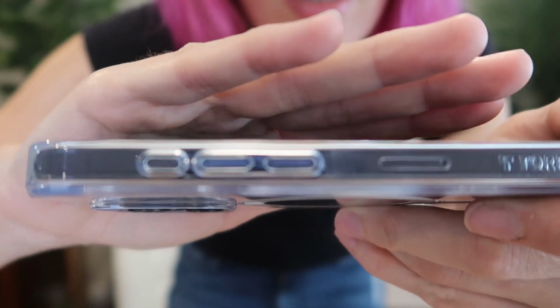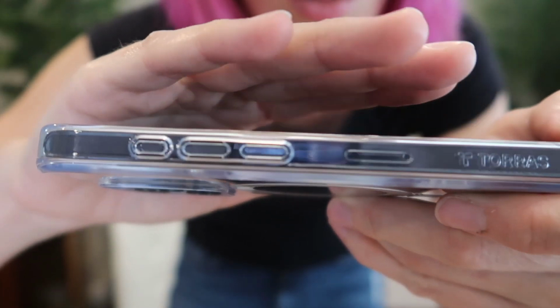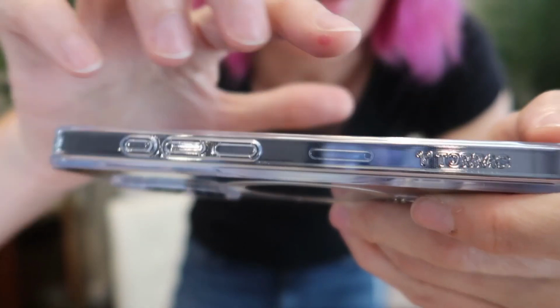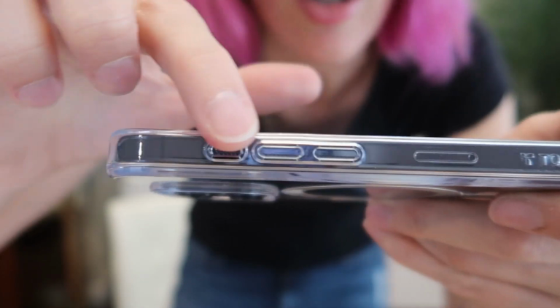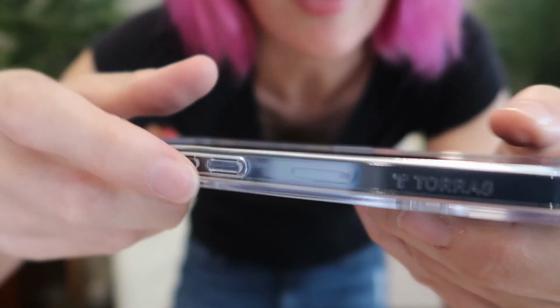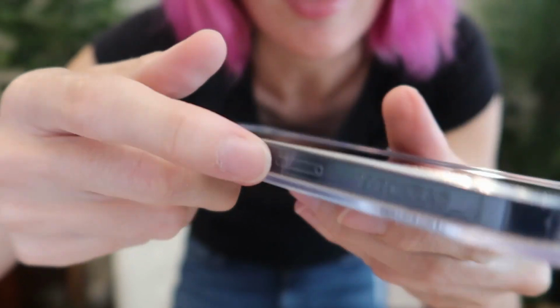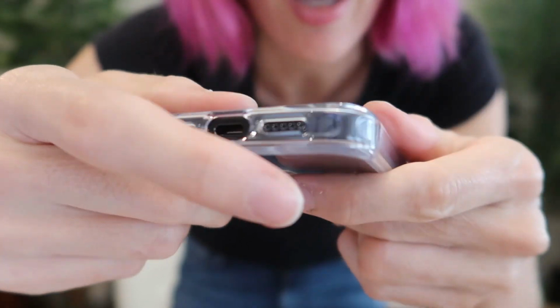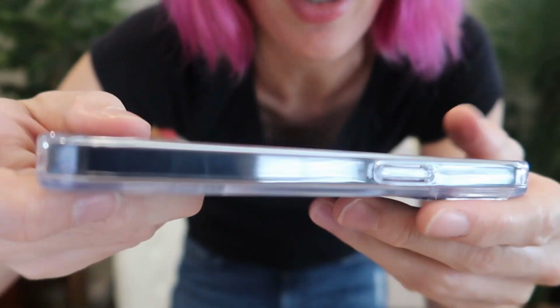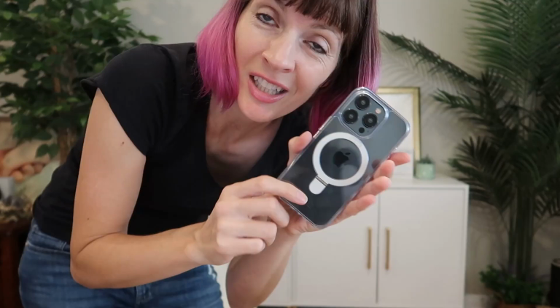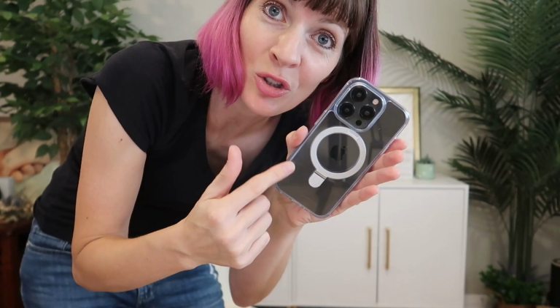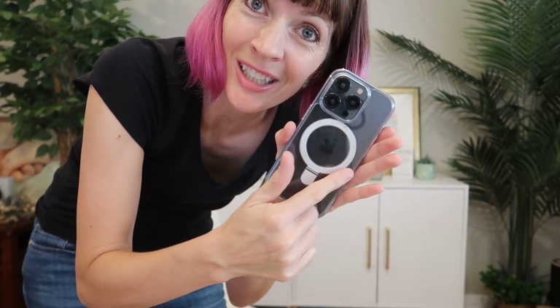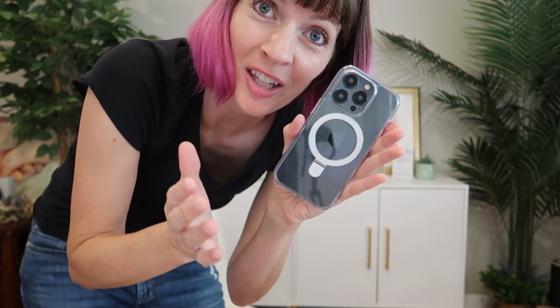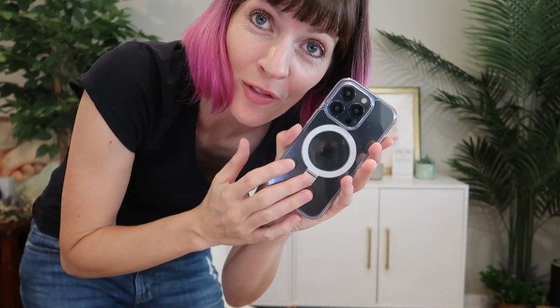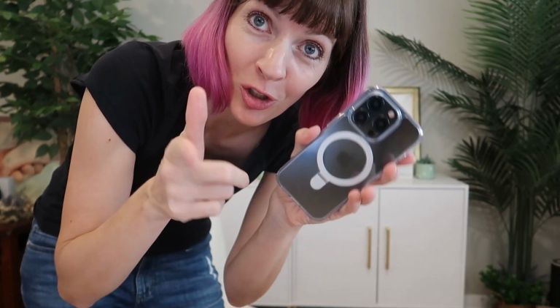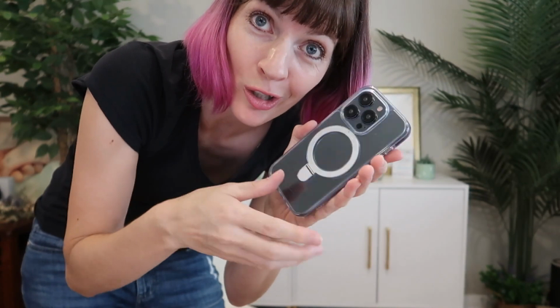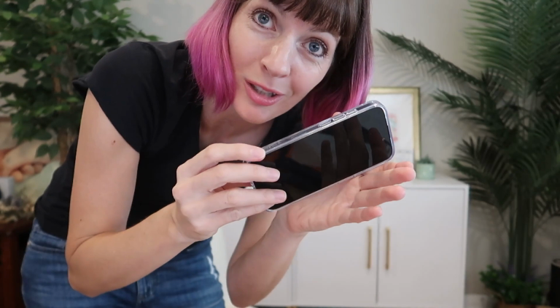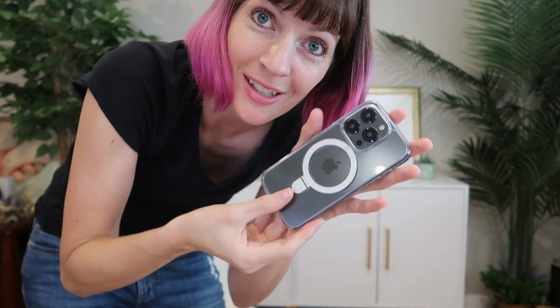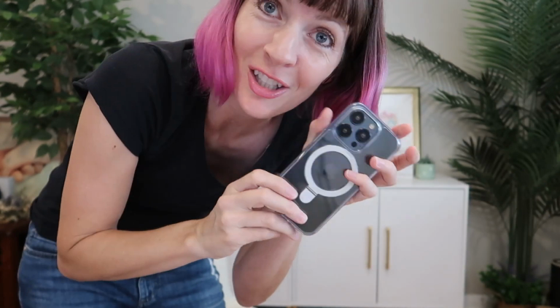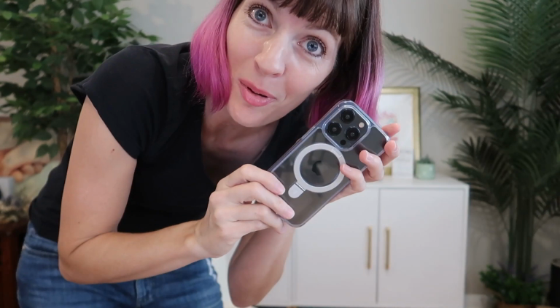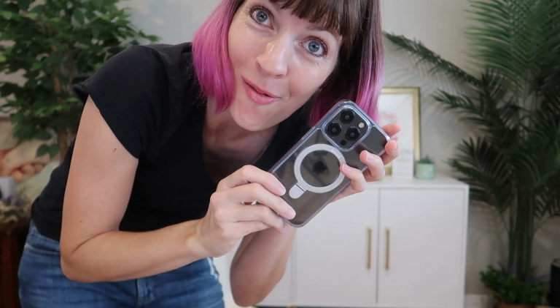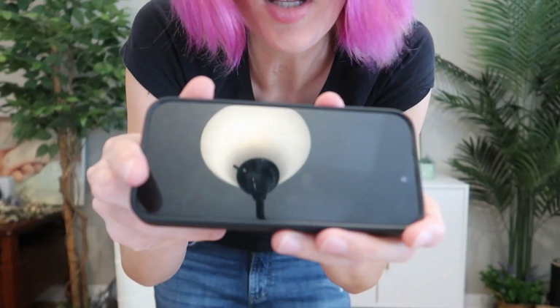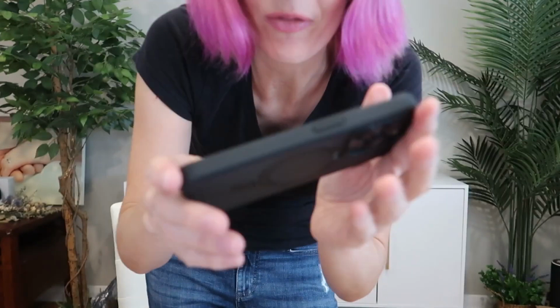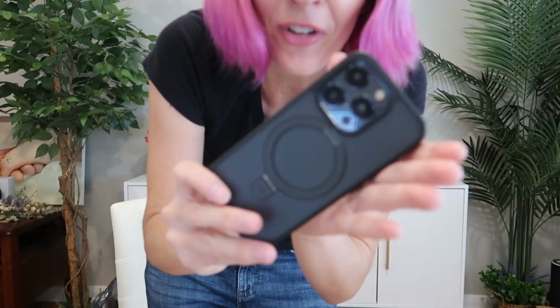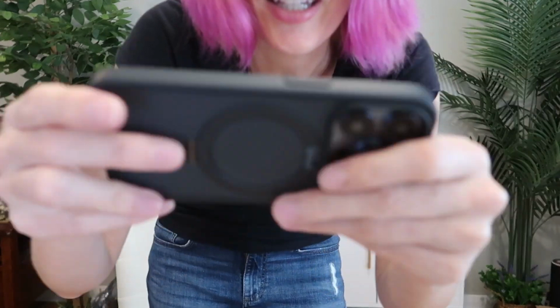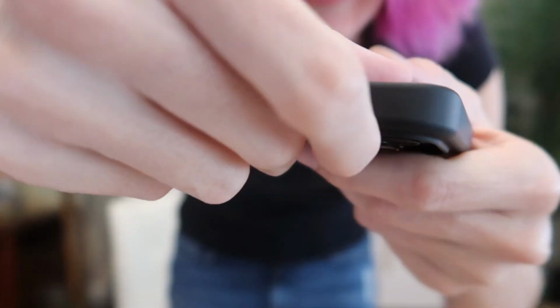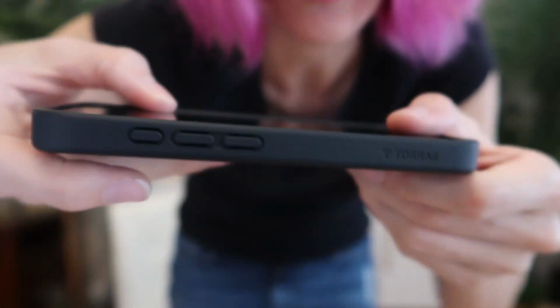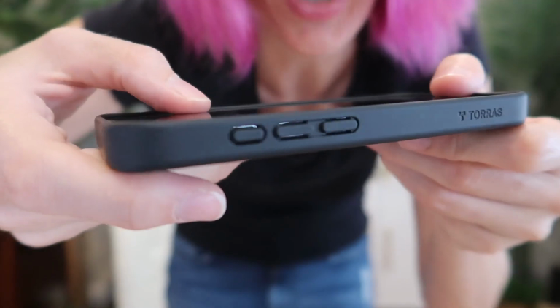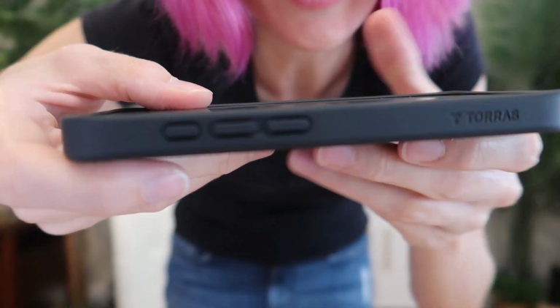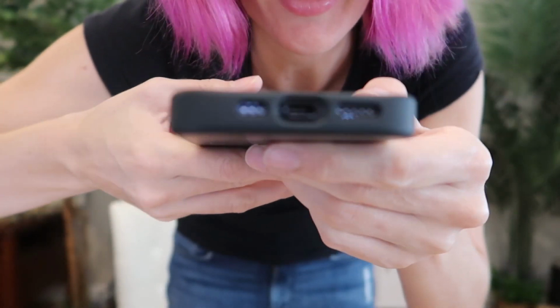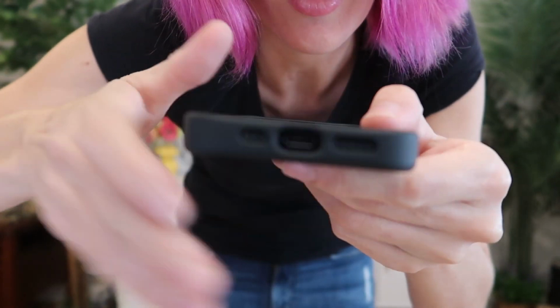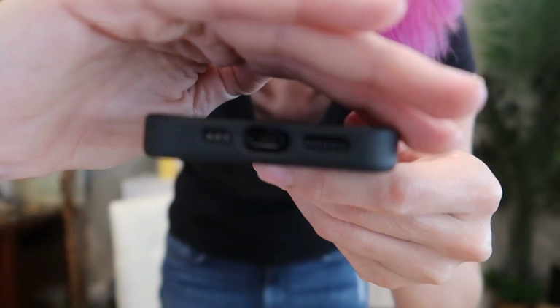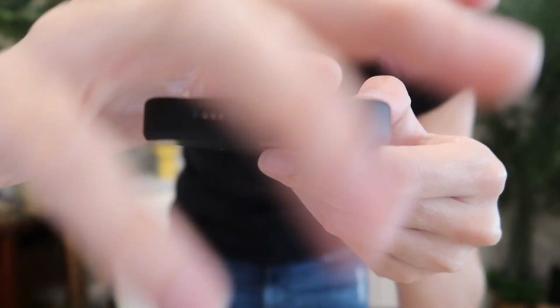Here is the clear one — you can see all the buttons, you can see everything. The clear one is really going to display the color of the phone that you ordered really nicely. Let's check out the black now — also a perfect fit. You can see those buttons and the ports and everything.